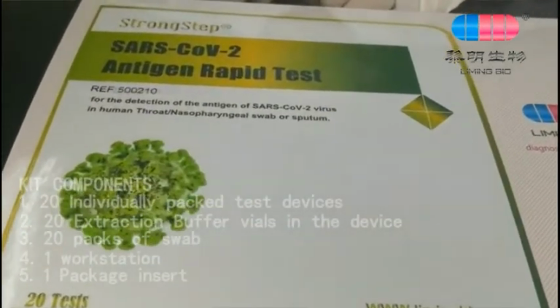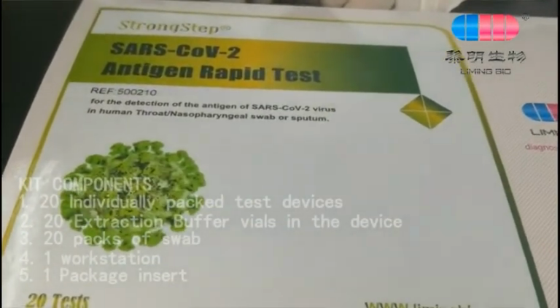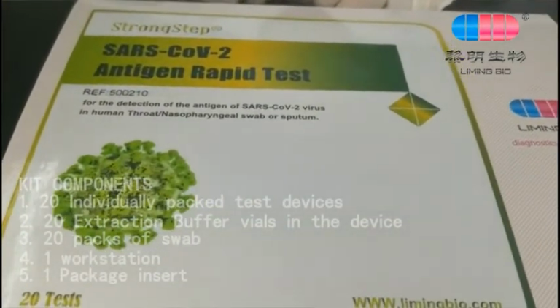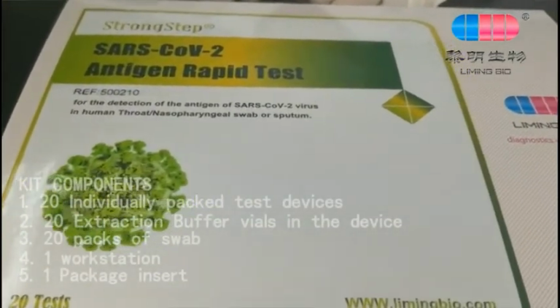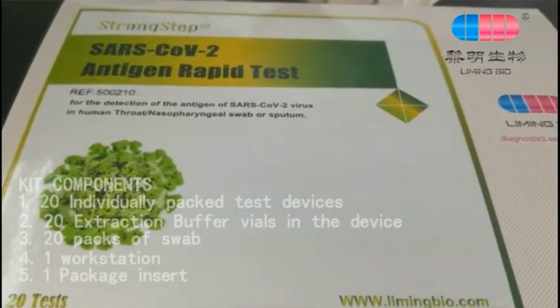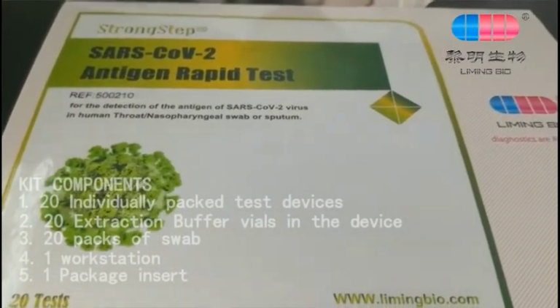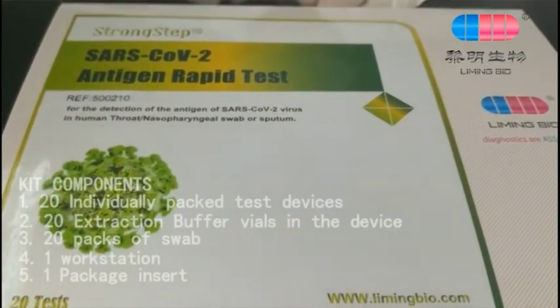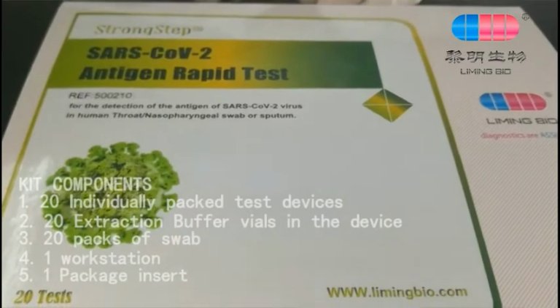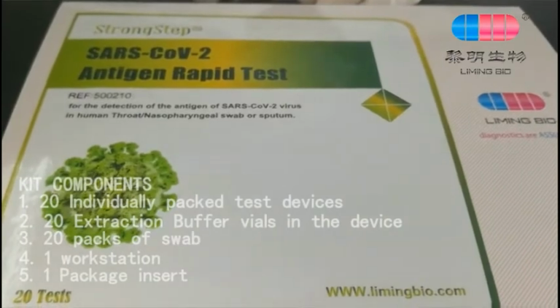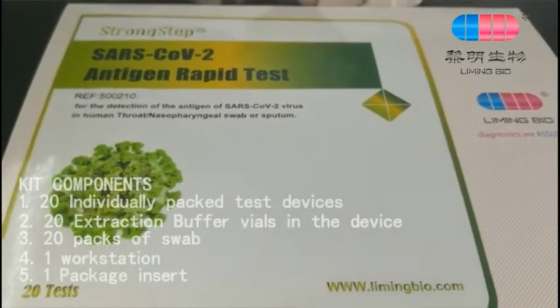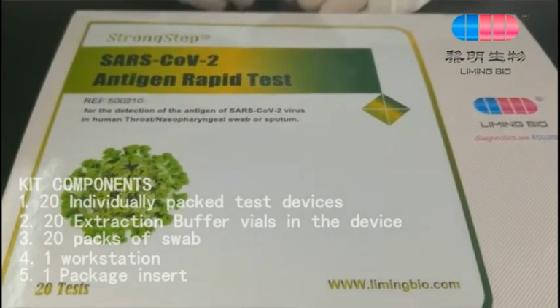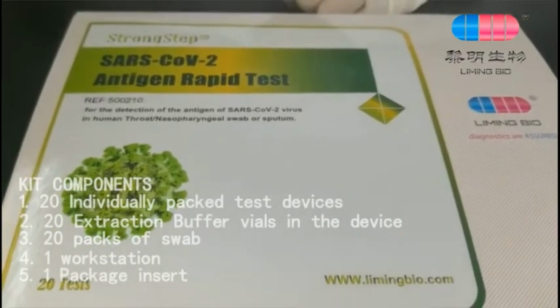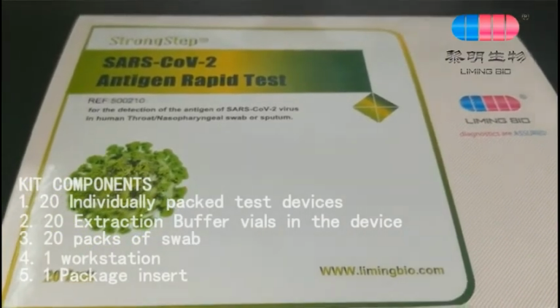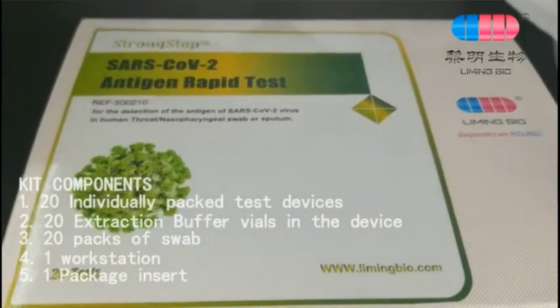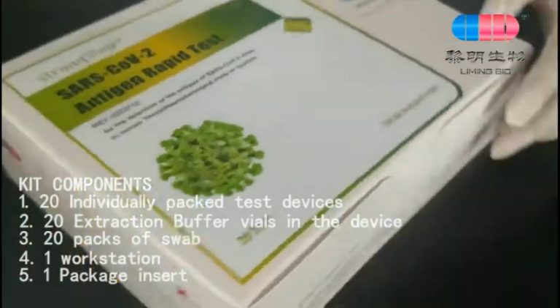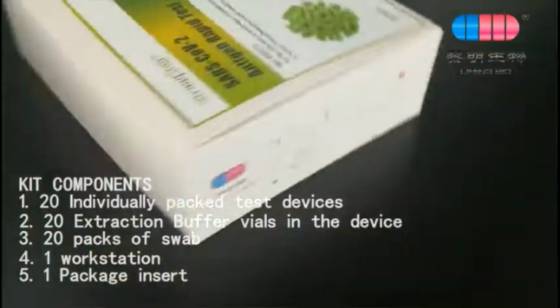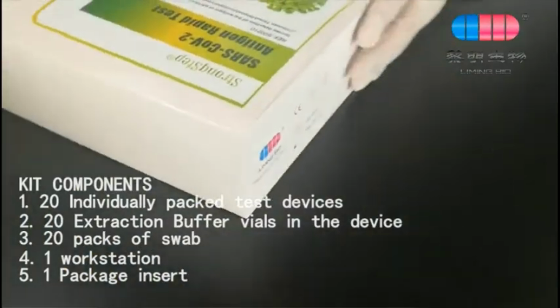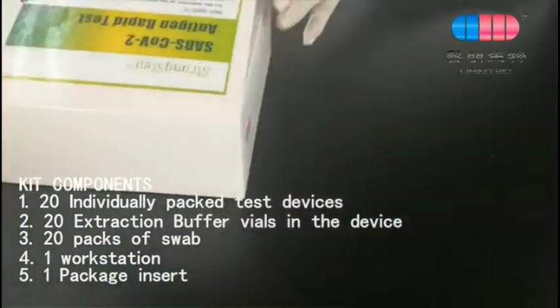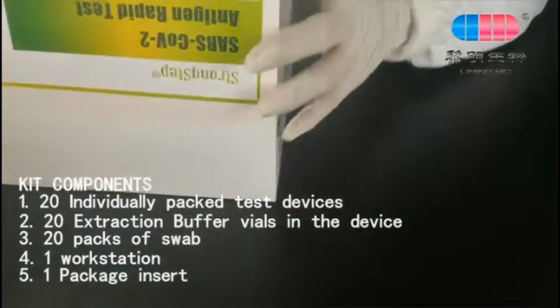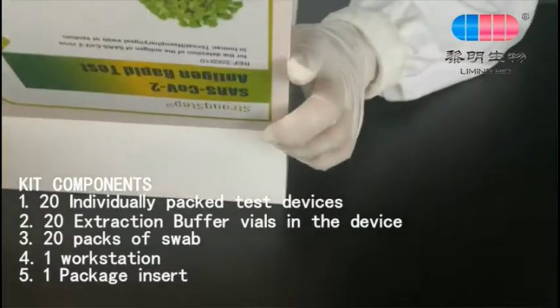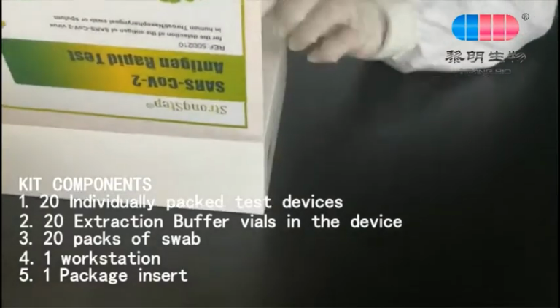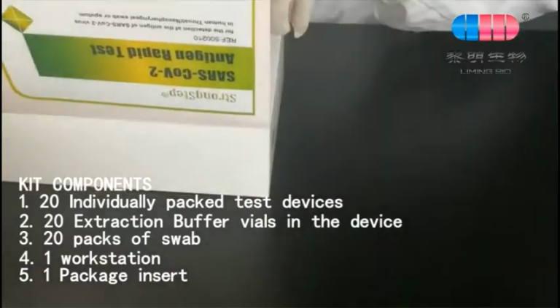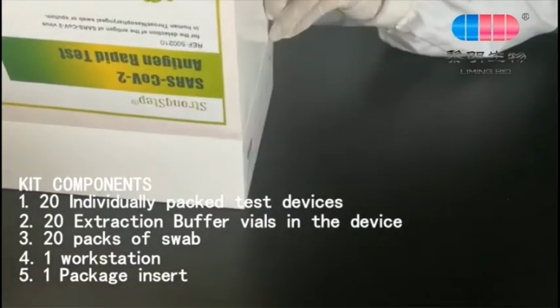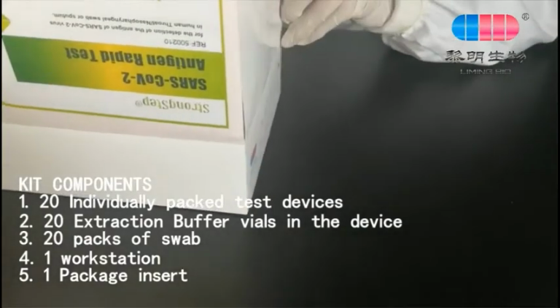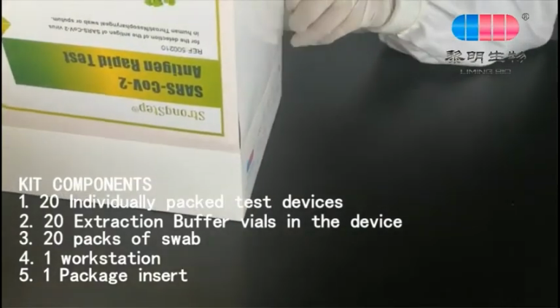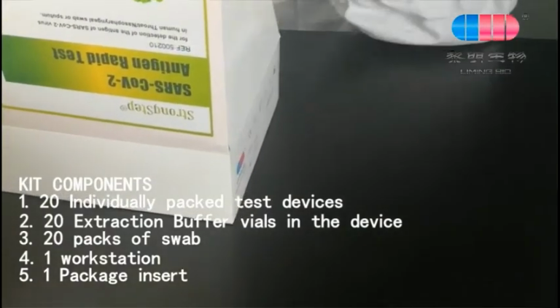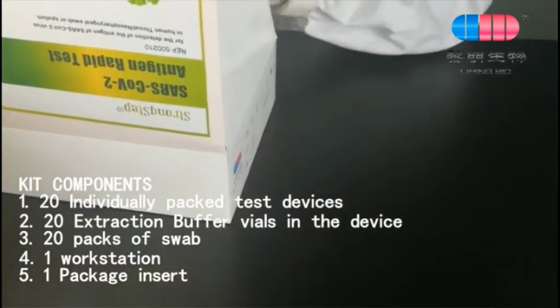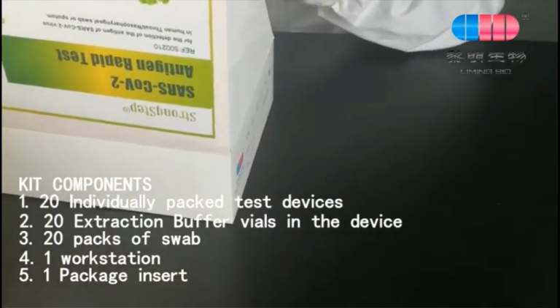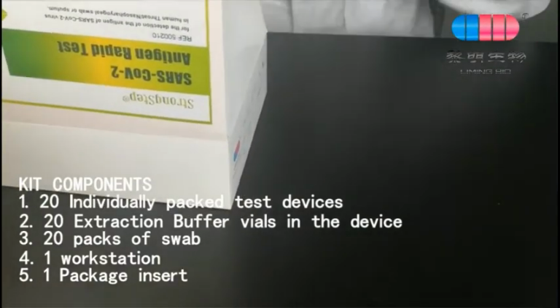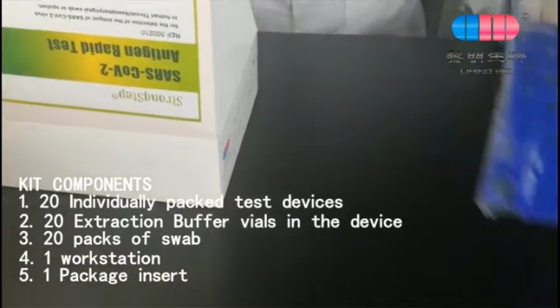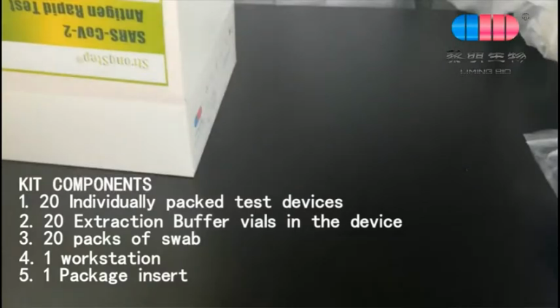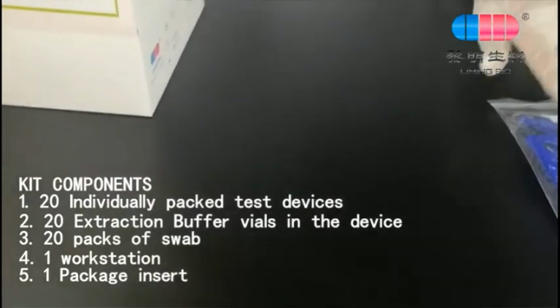Kit components: 20 individually packed test devices, 20 extraction buffer vials in the device, 20 packs of swab, 1 workstation, and 1 package insert.